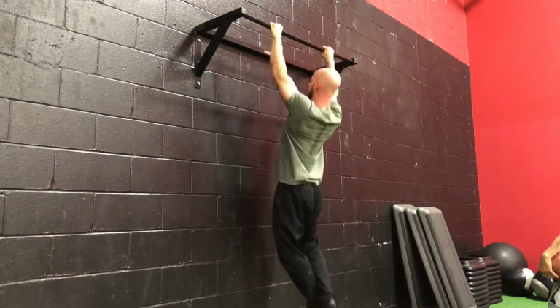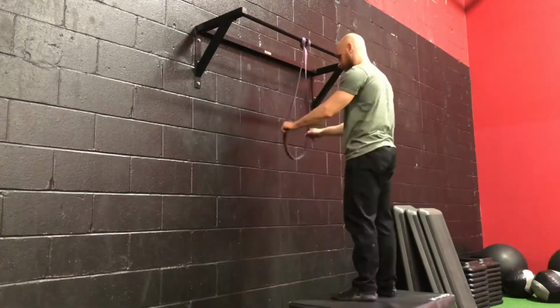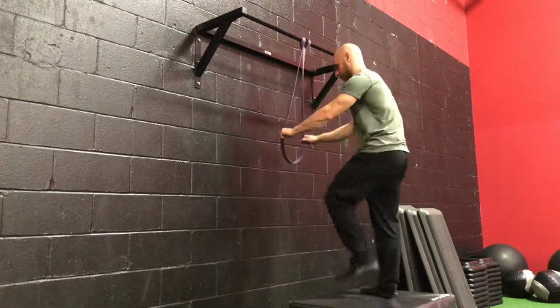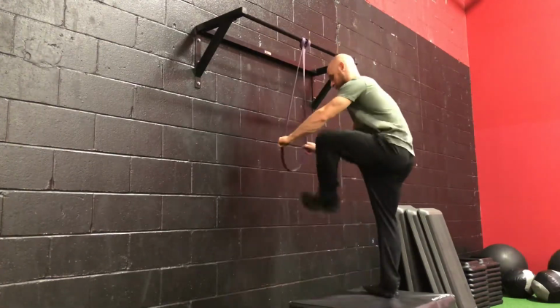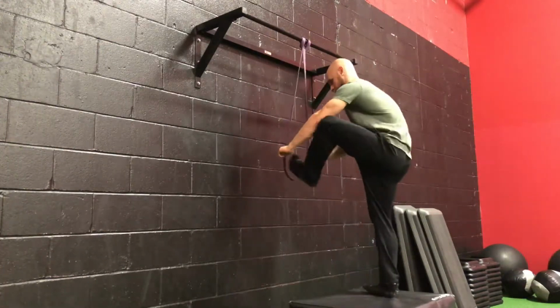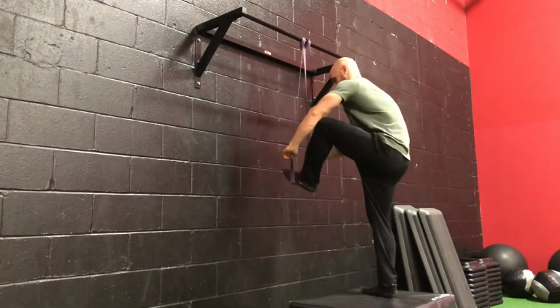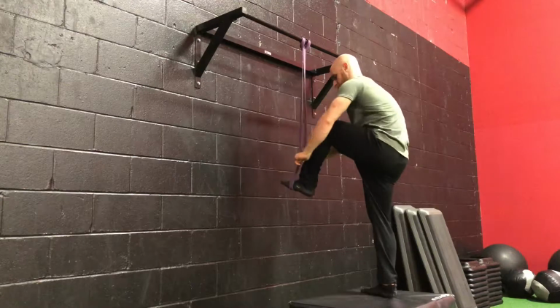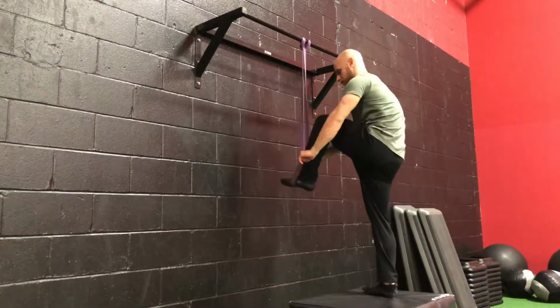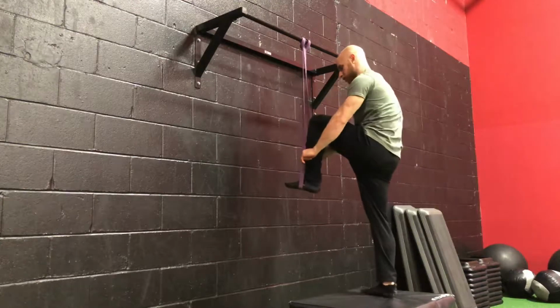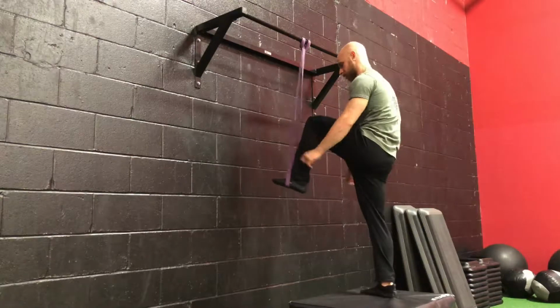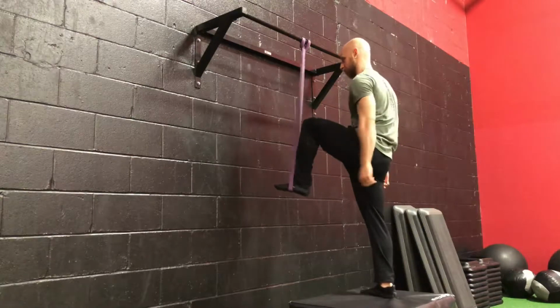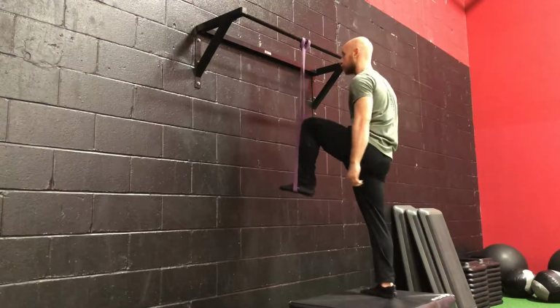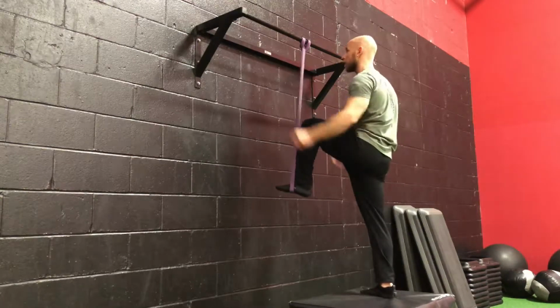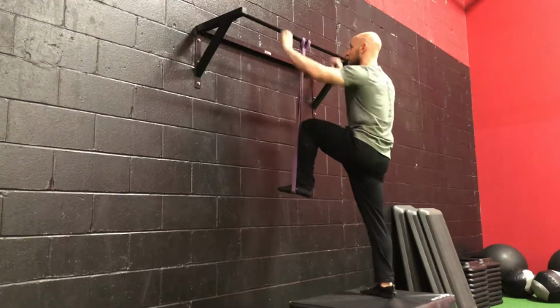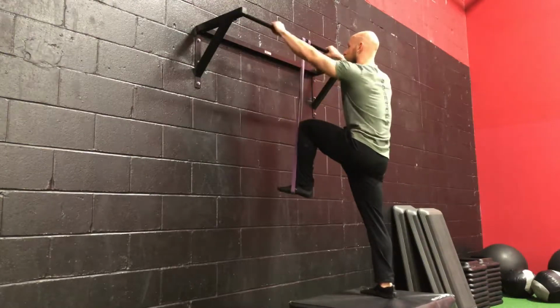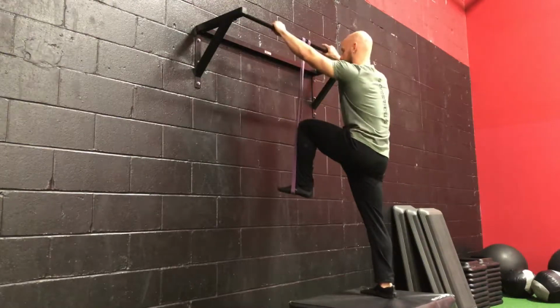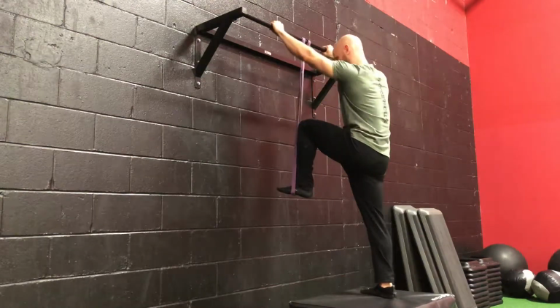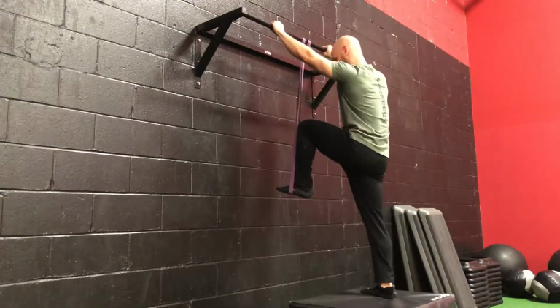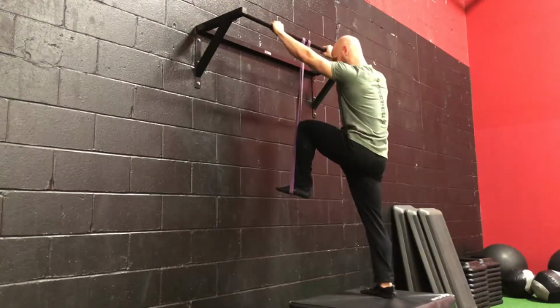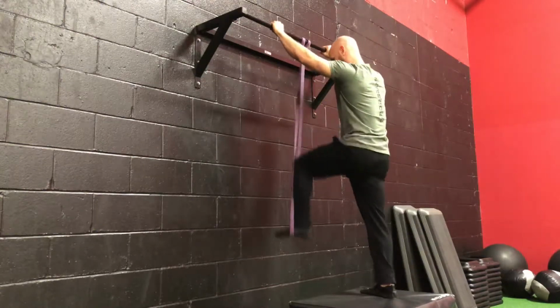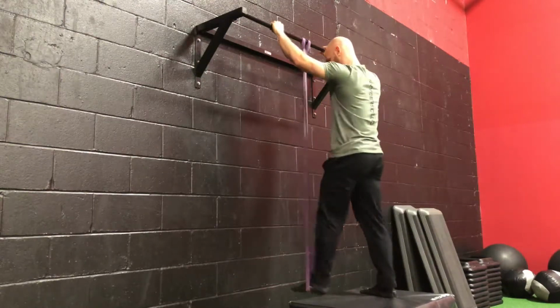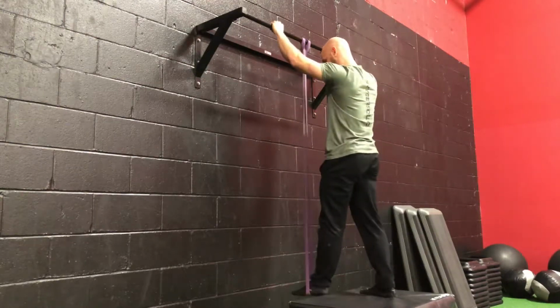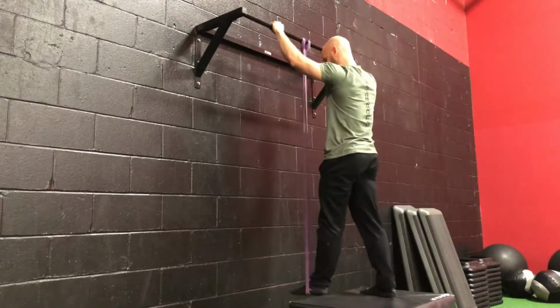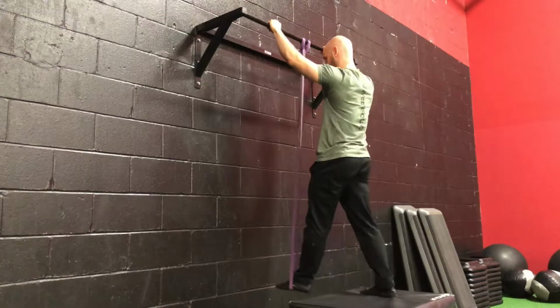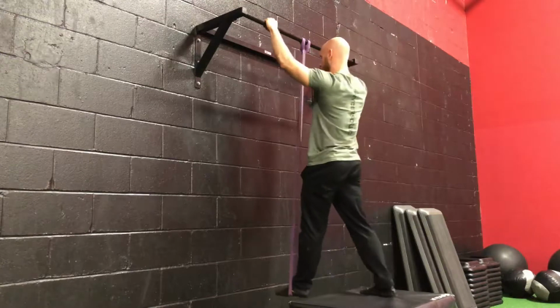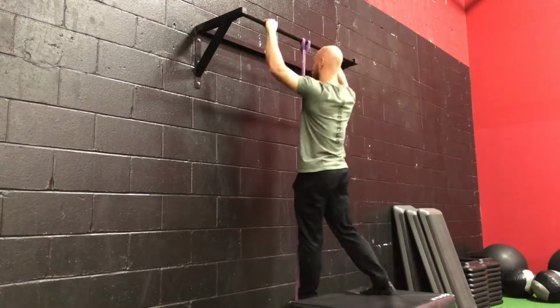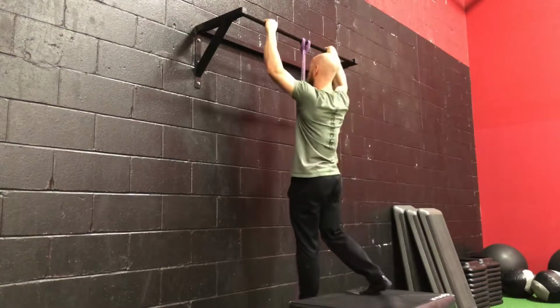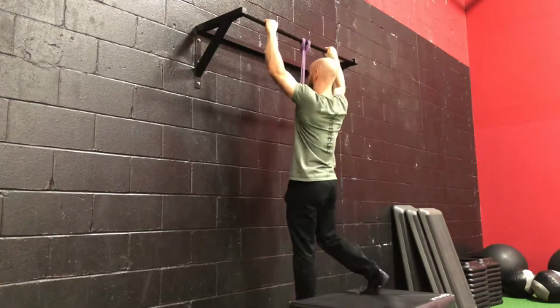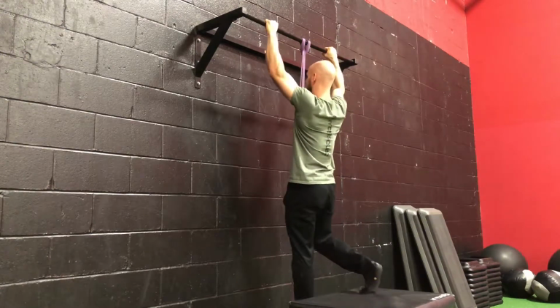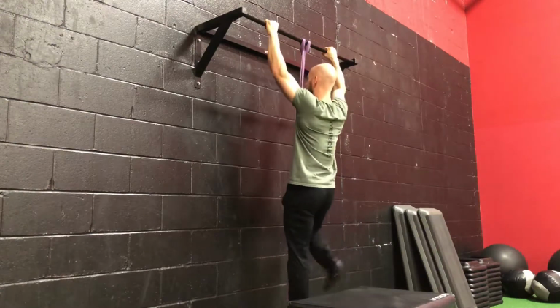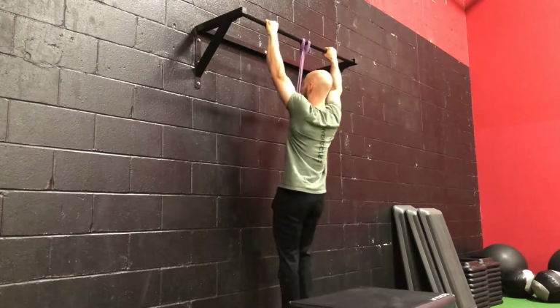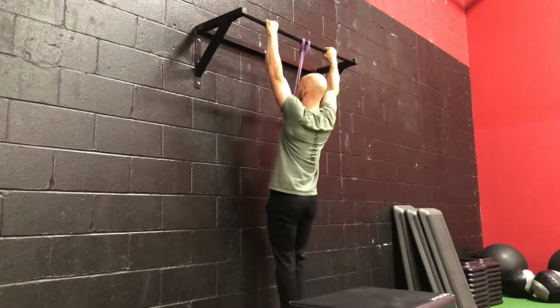If you're not ready for a pull-up yet and your gym has elastic bands, try to put your foot into an elastic power systems band and use that to help you do these pull-ups.